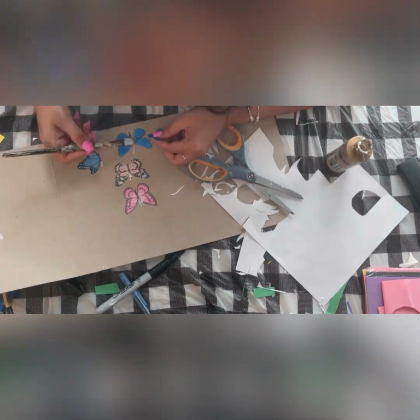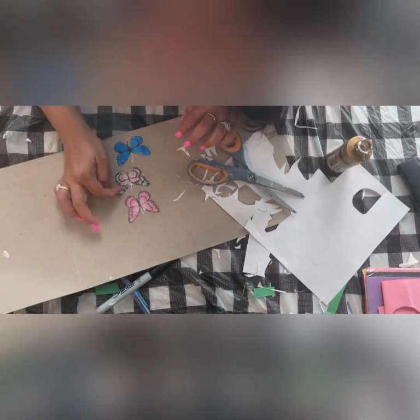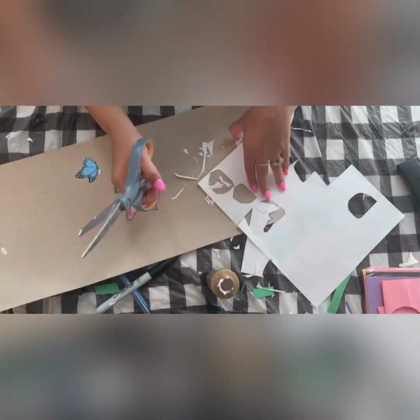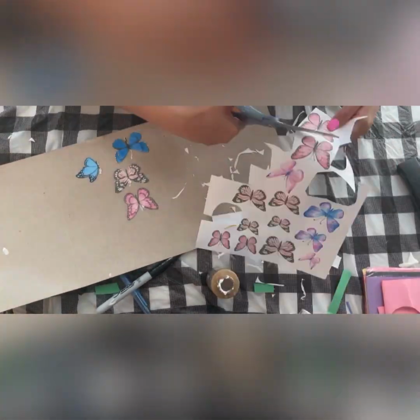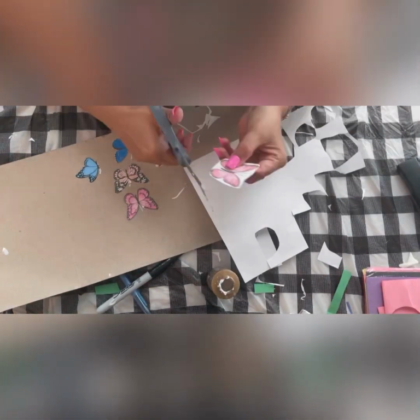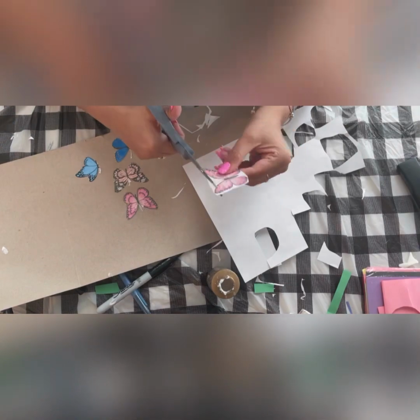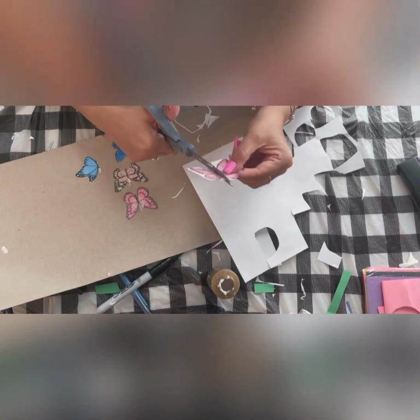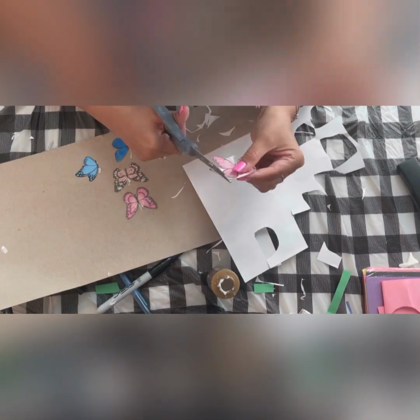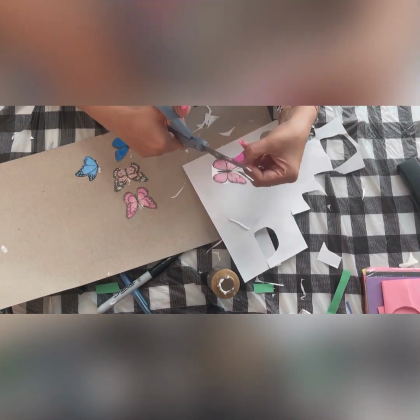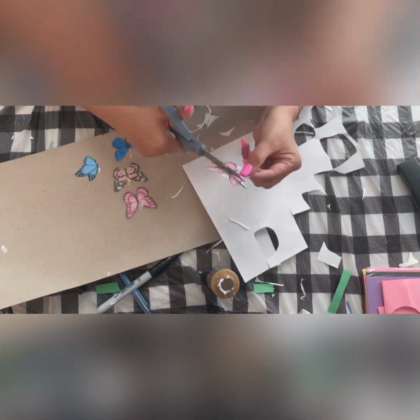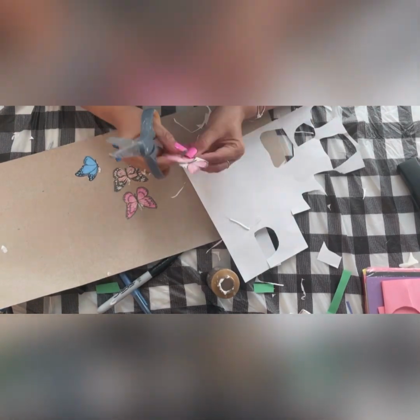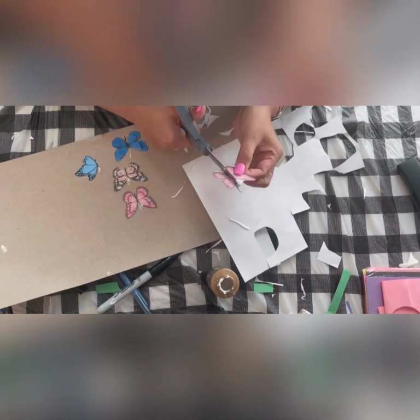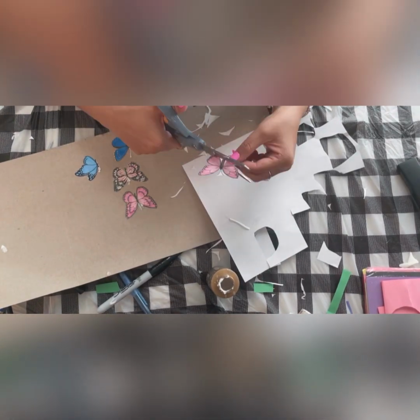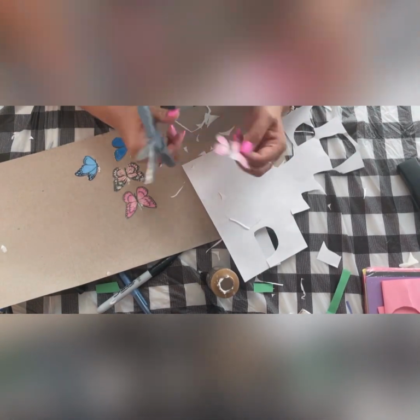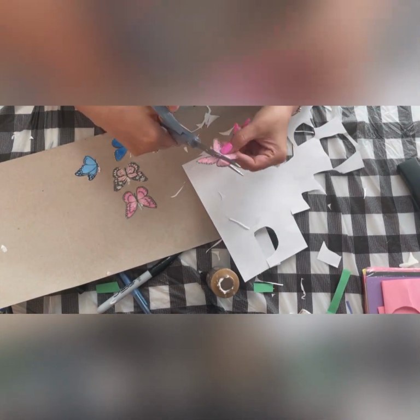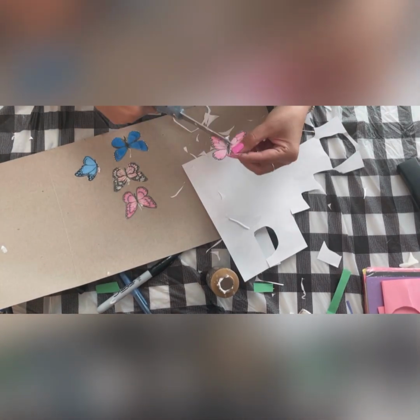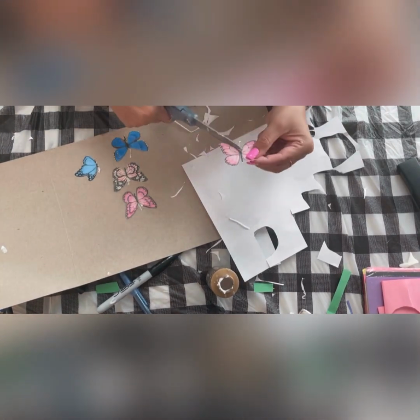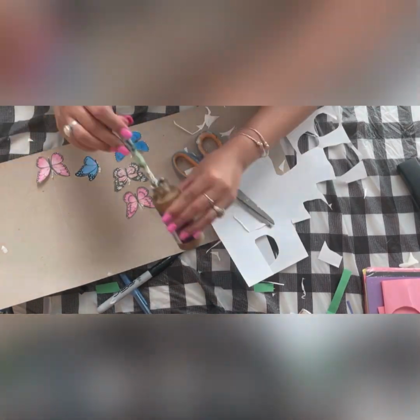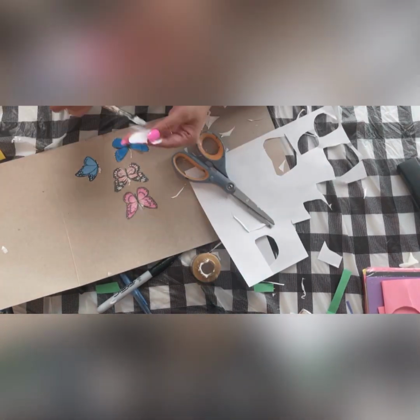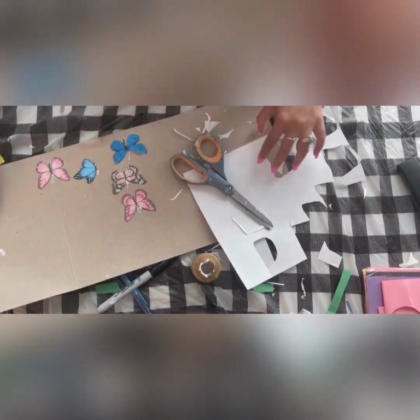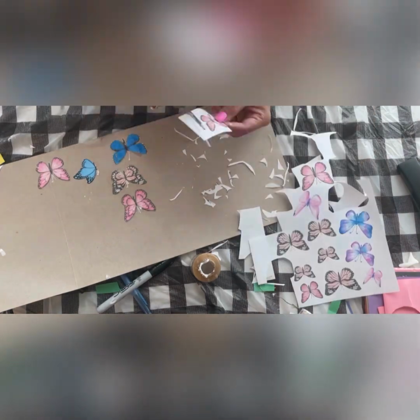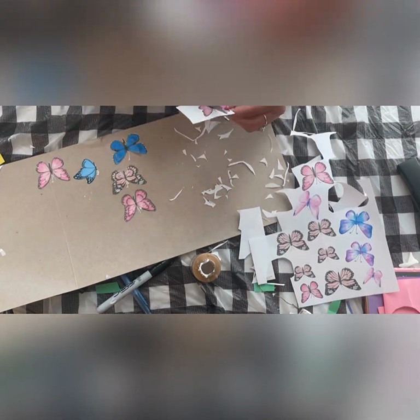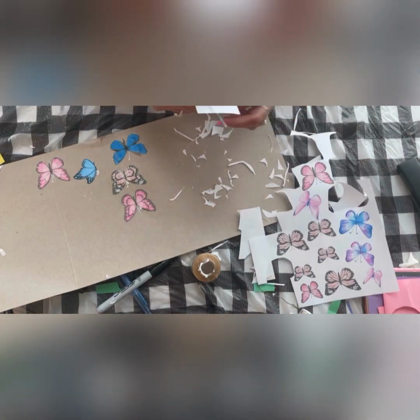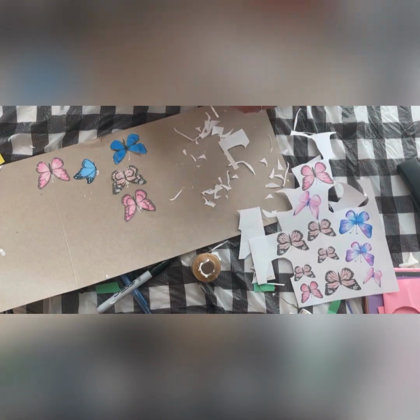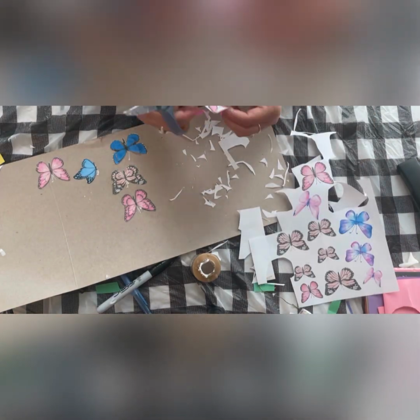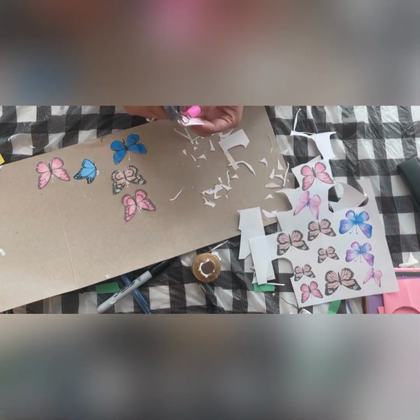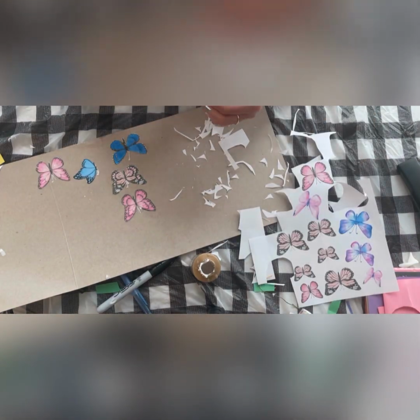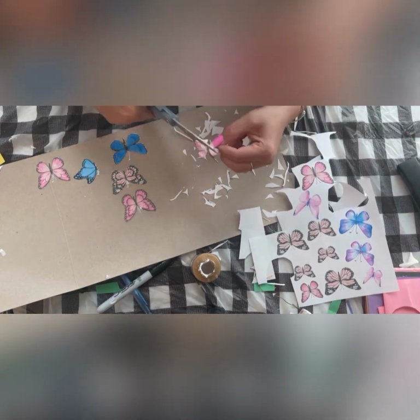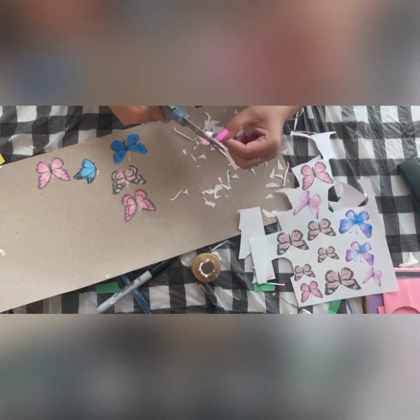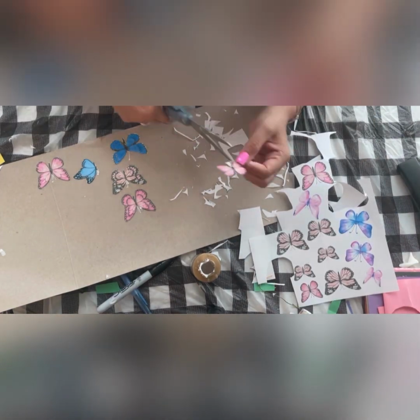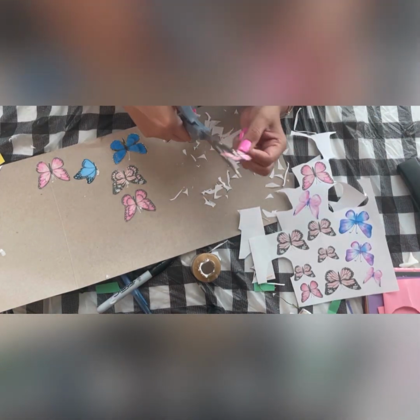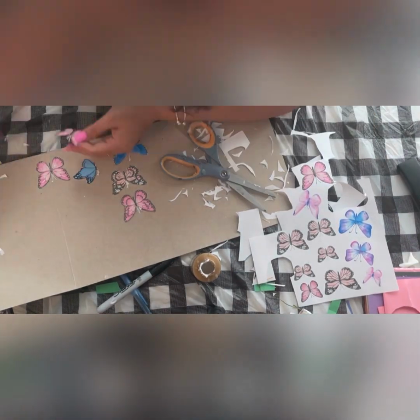I'm trimming all the butterflies and pasting the smaller ones on top of the bigger ones. Not just for scrapbooking — you can use these butterflies for any kind of shabby chic projects. They look really pretty and they enhance the beauty of your project.